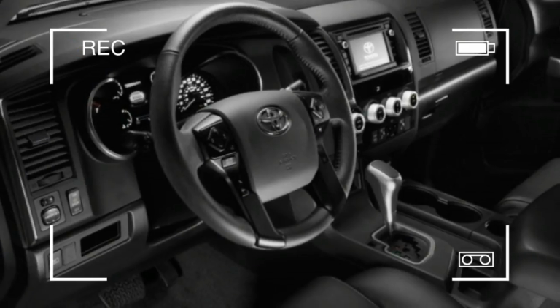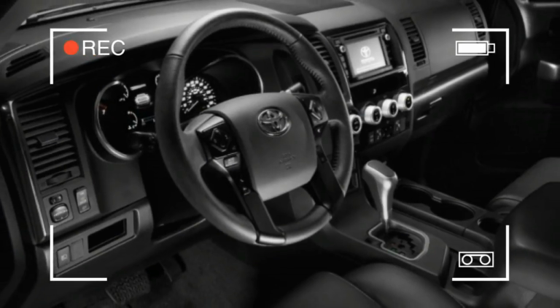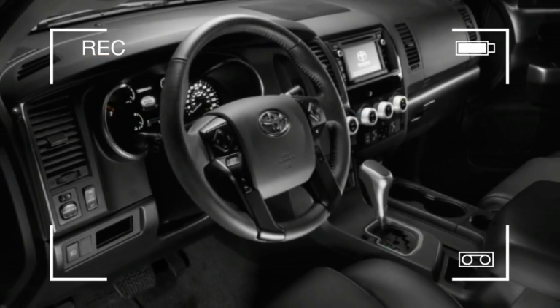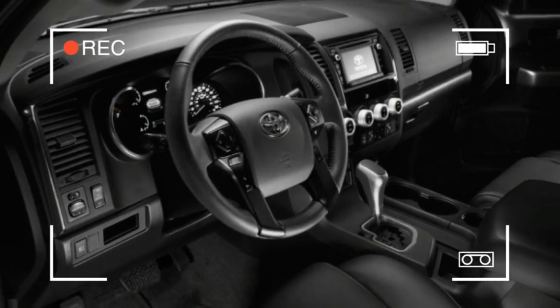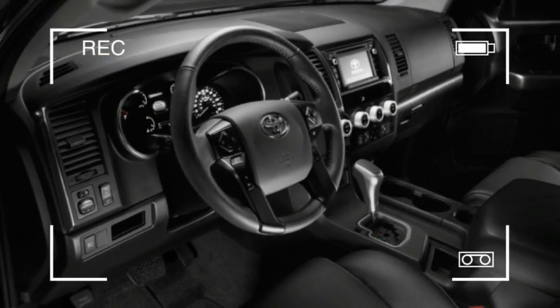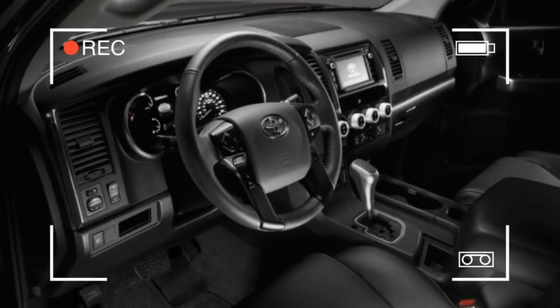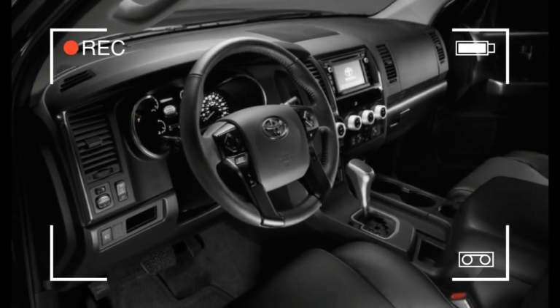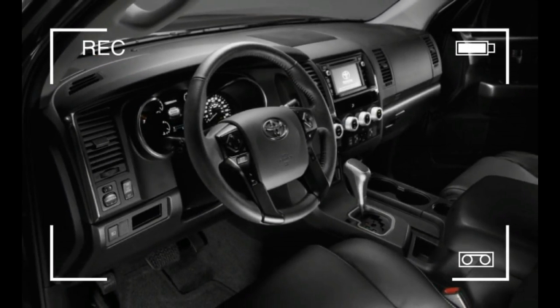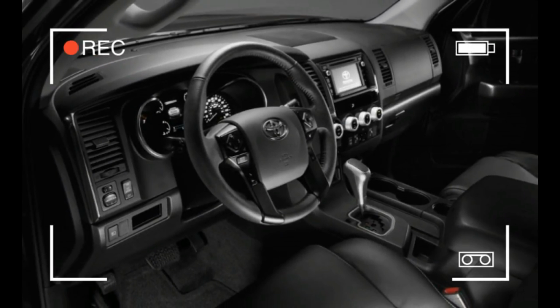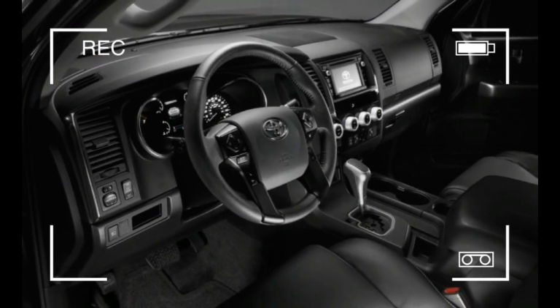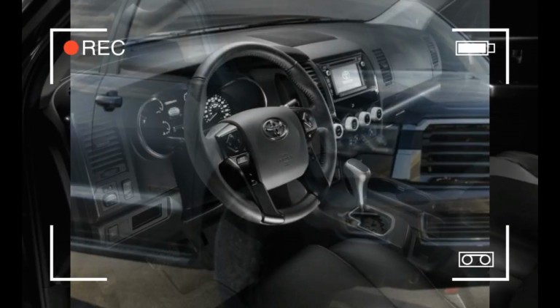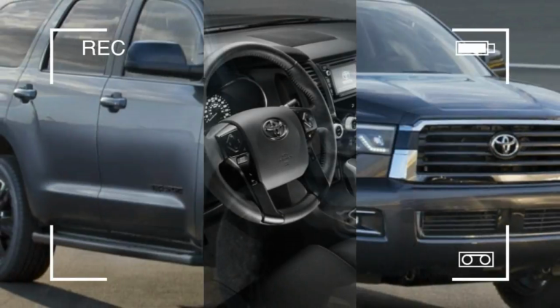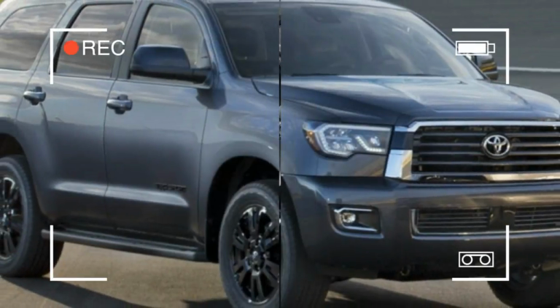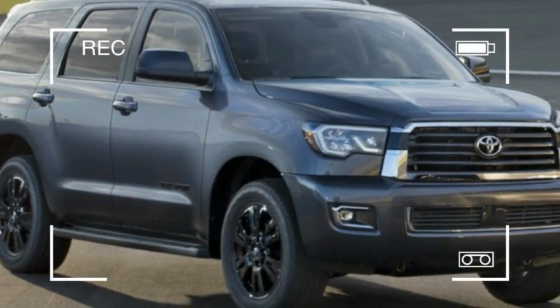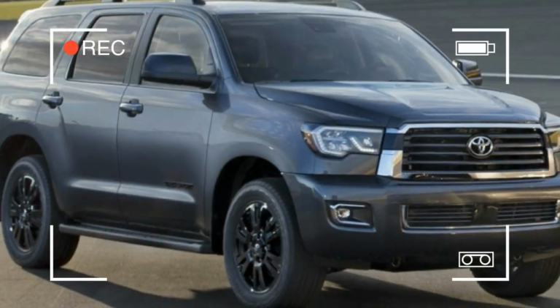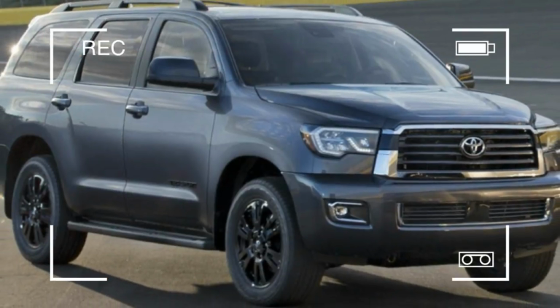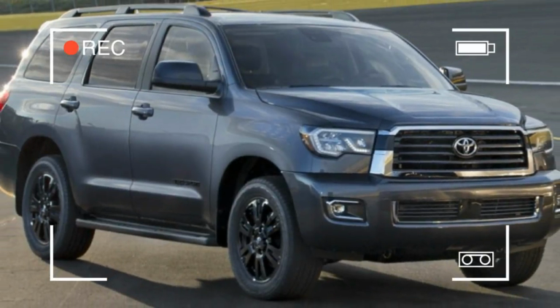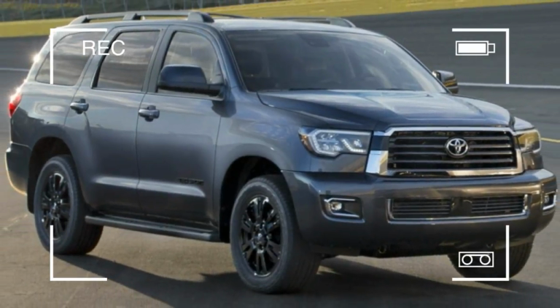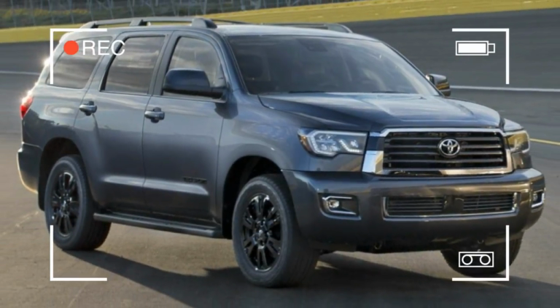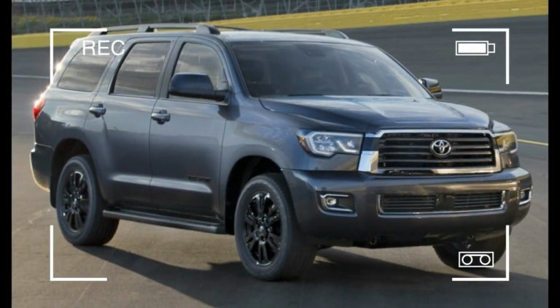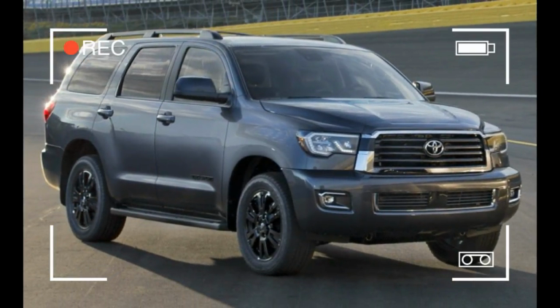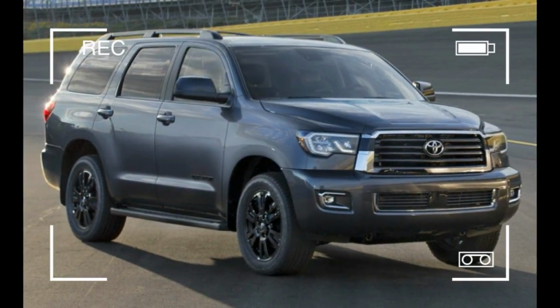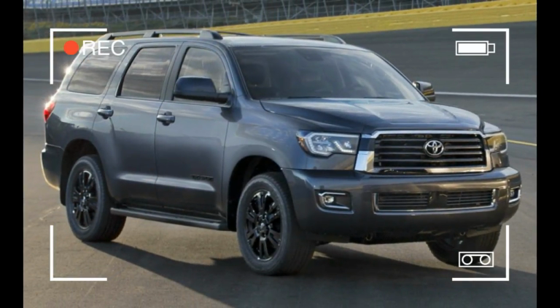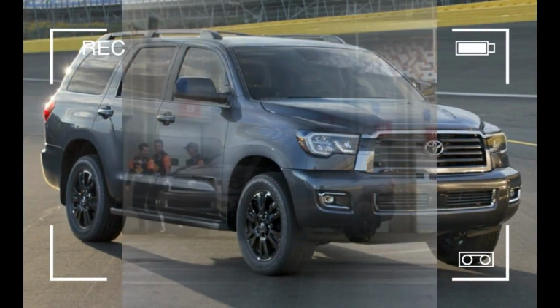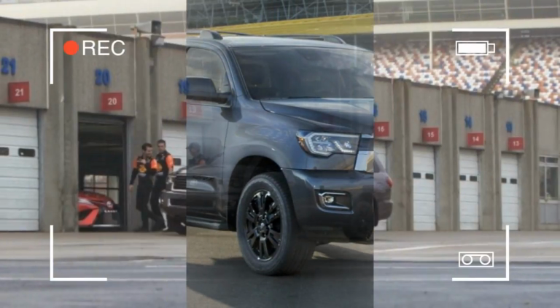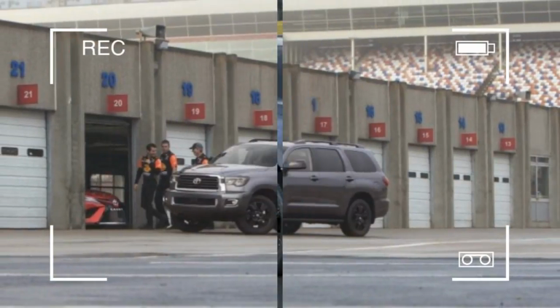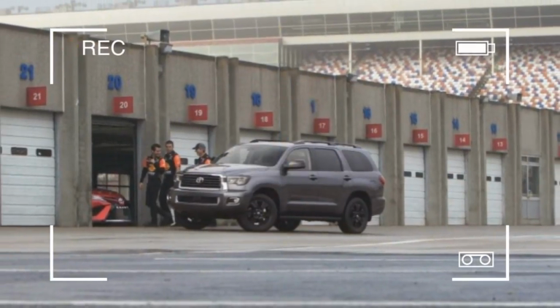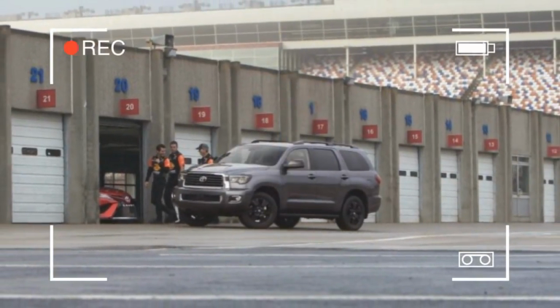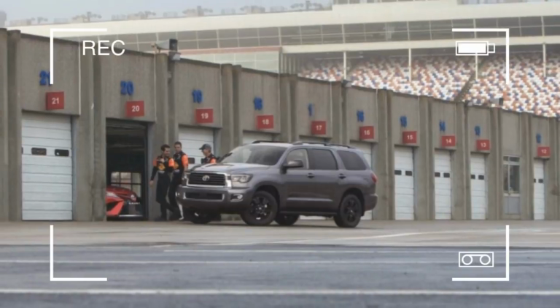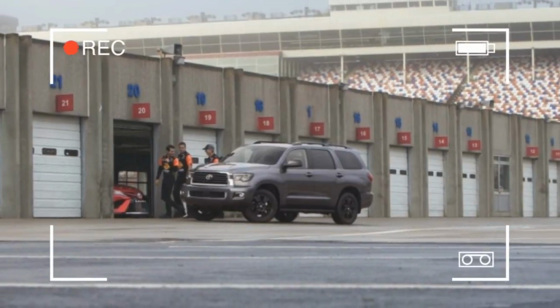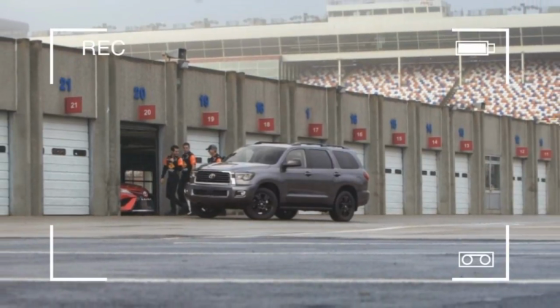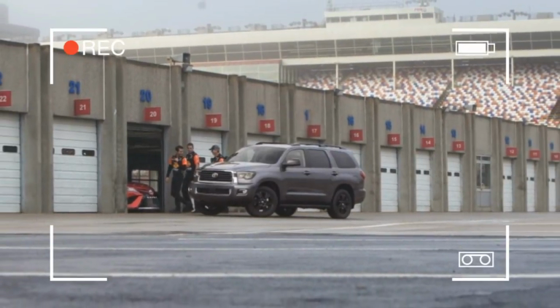On the inside, much-needed updates to the Sequoia's antiquated dashboard include a new gauge cluster with a revised multi-information display. The center console is new too, for all the covered storage fanatics.